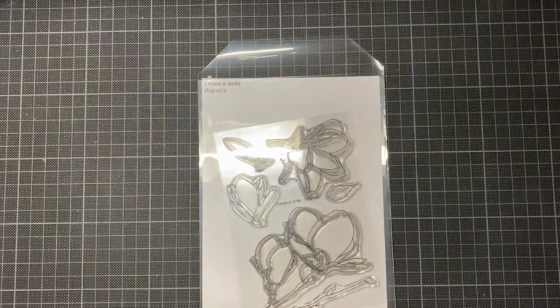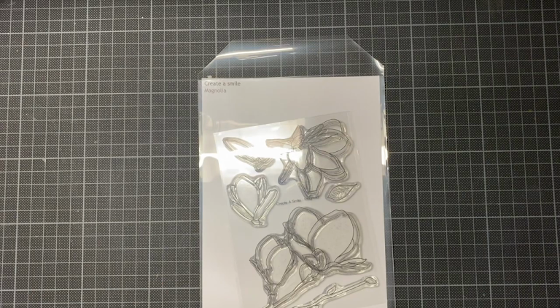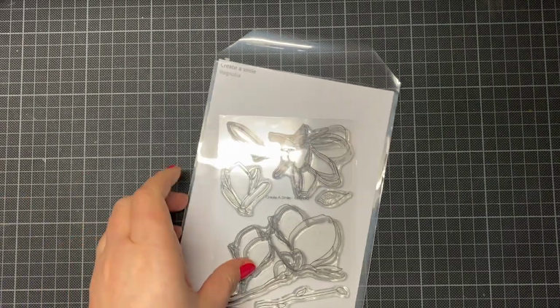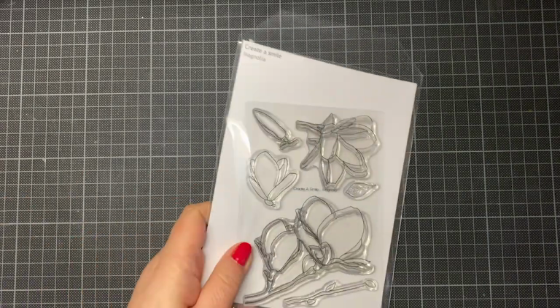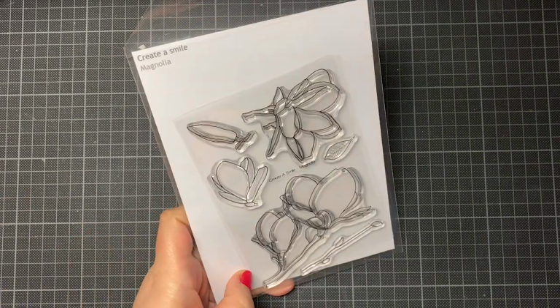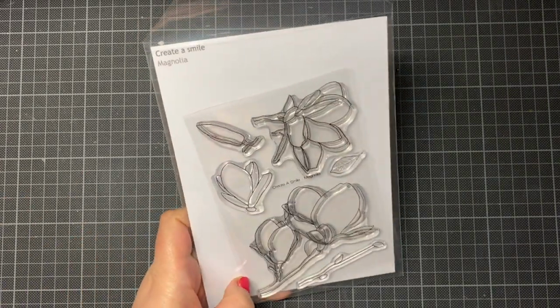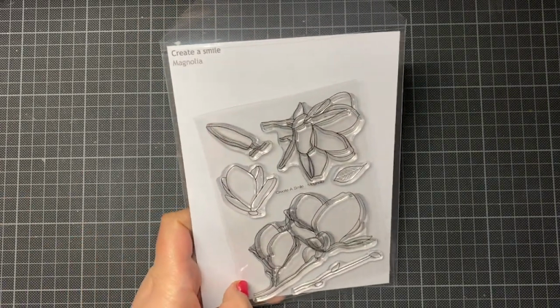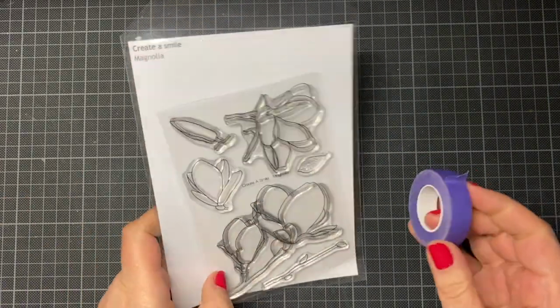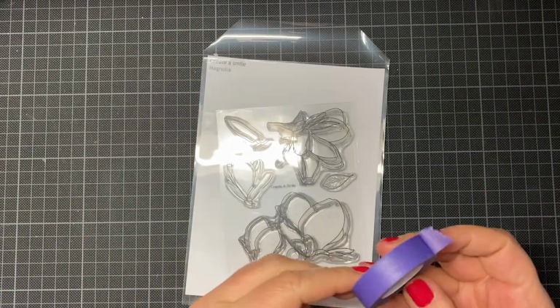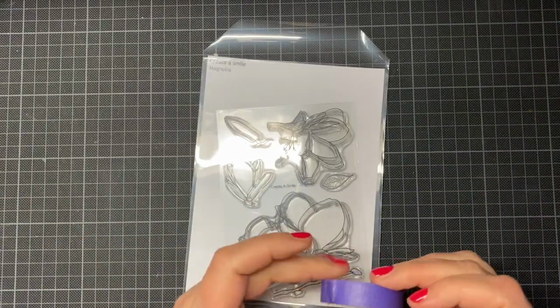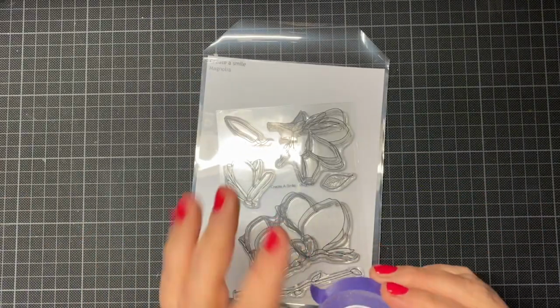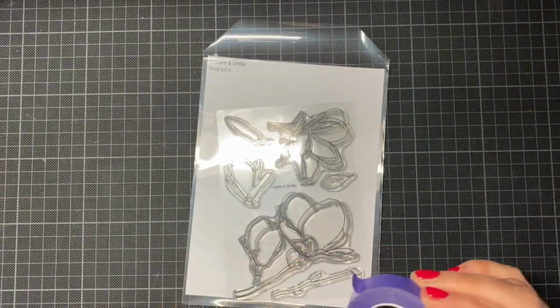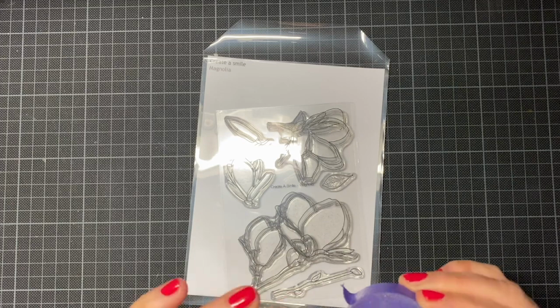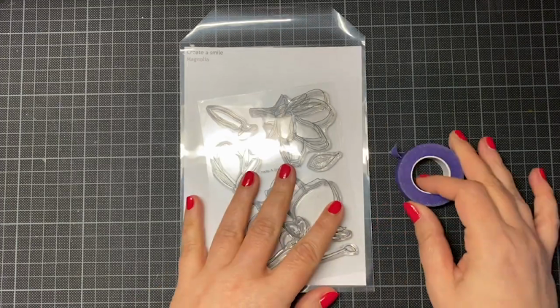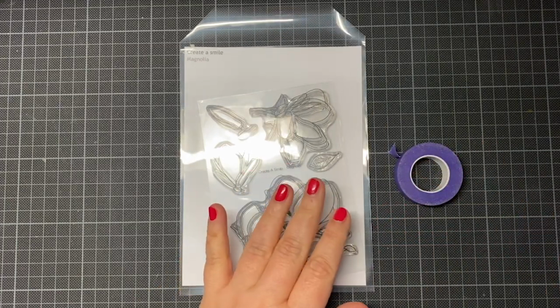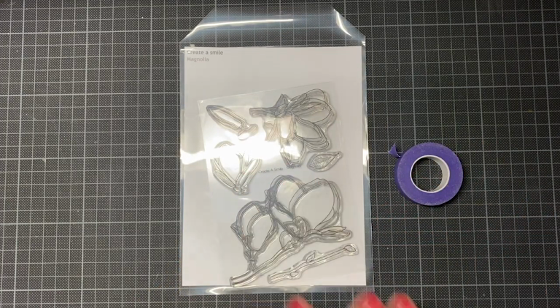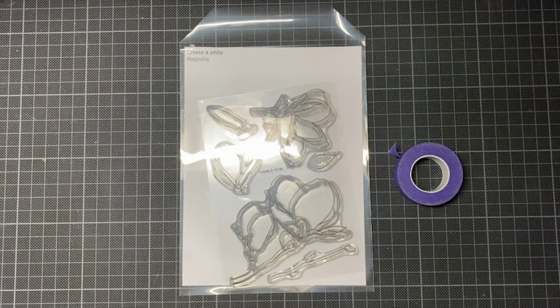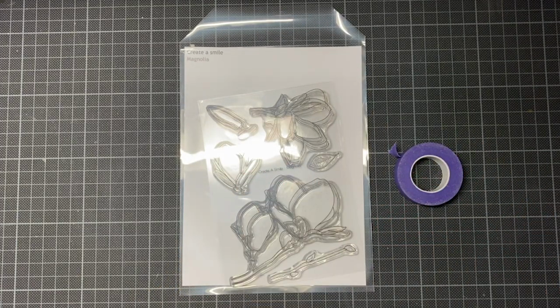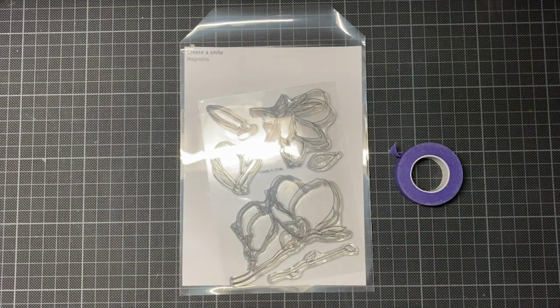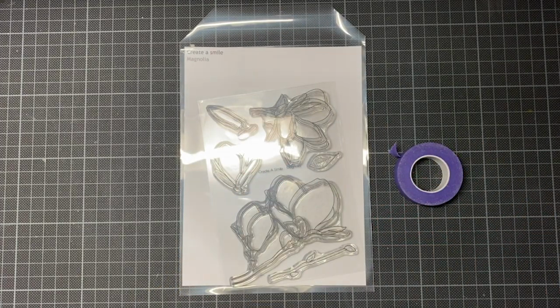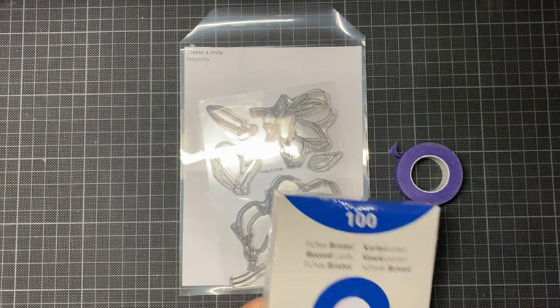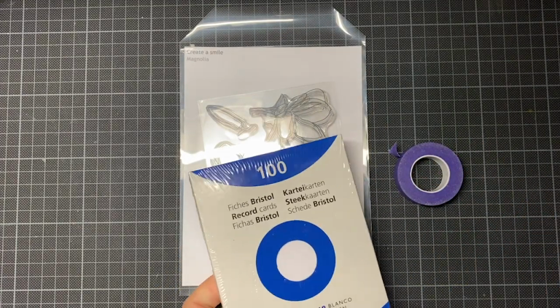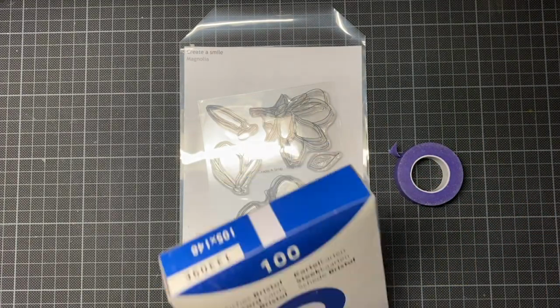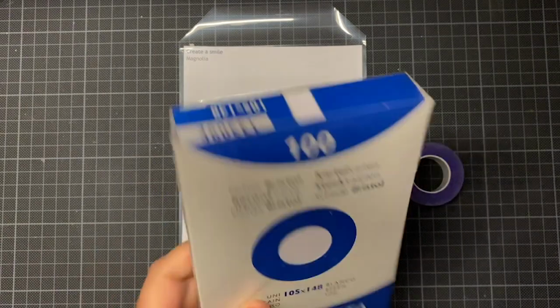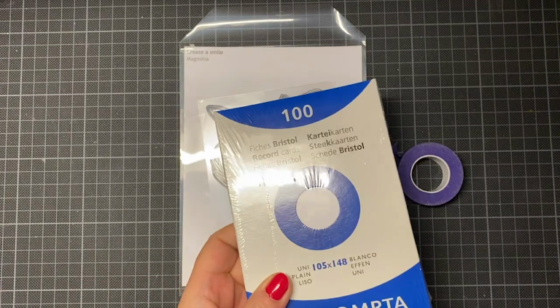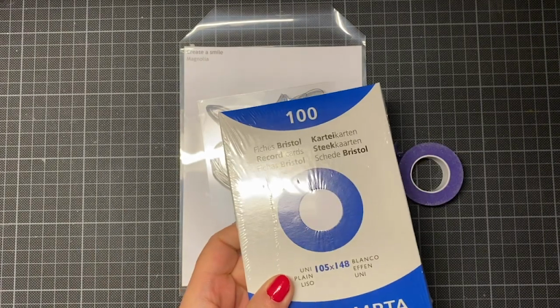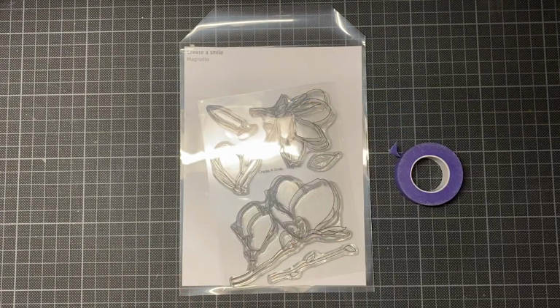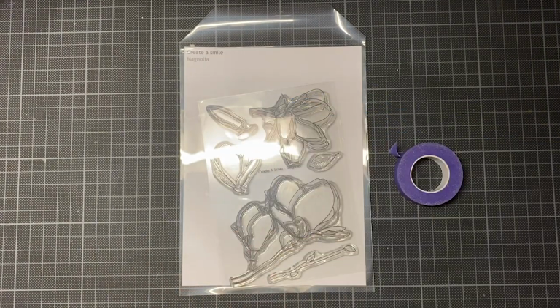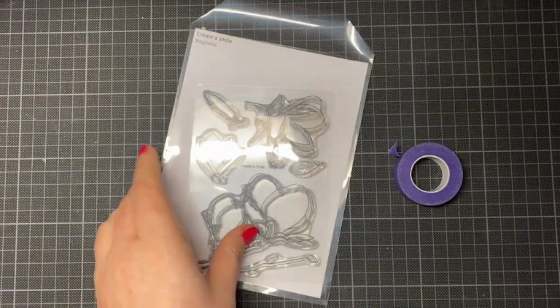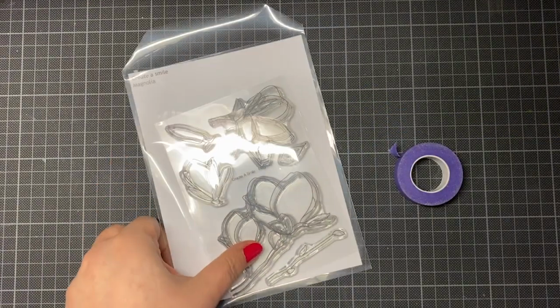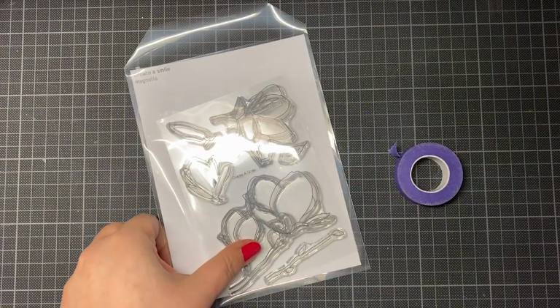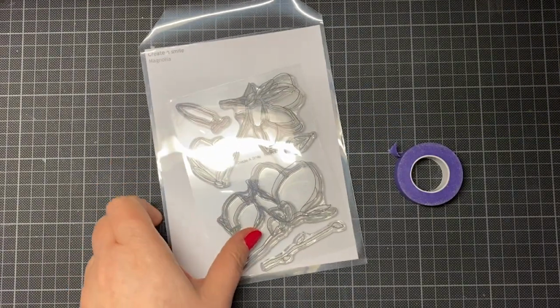Hi everybody! Today I'm showing you a color blocking card with this cute stamp set from Create a Smile. It's from the last release and it's all about magnolias.